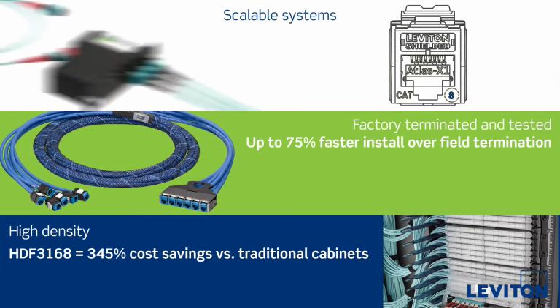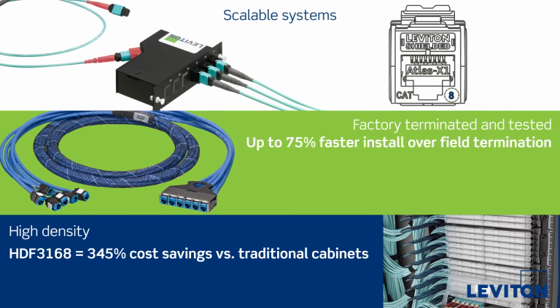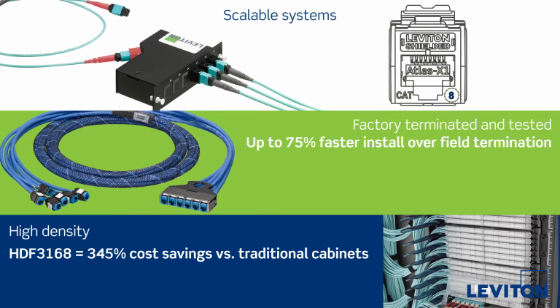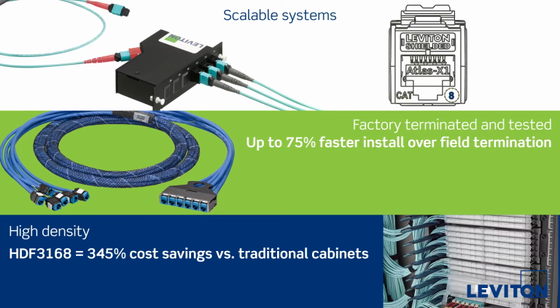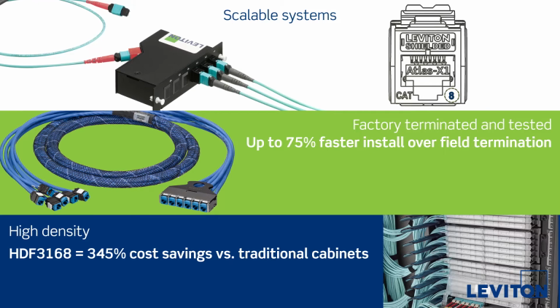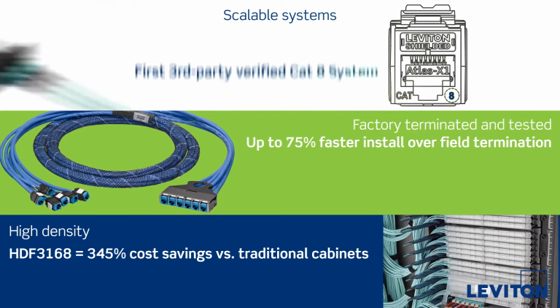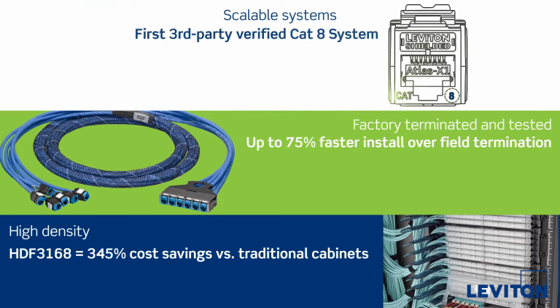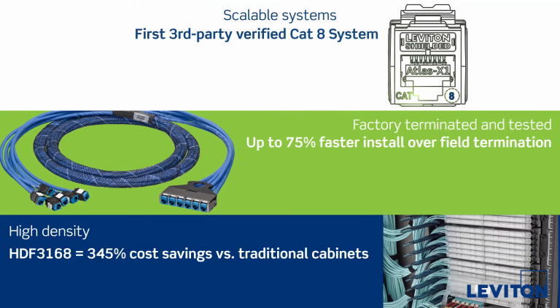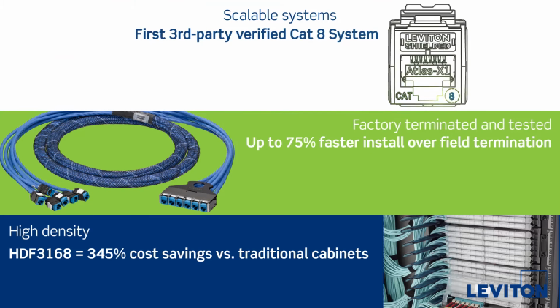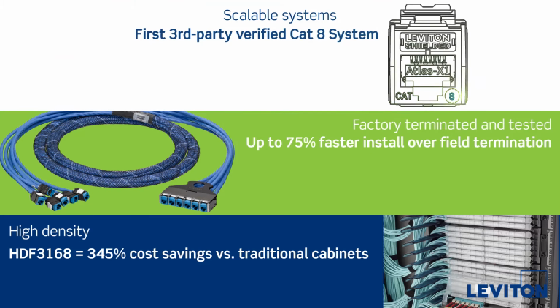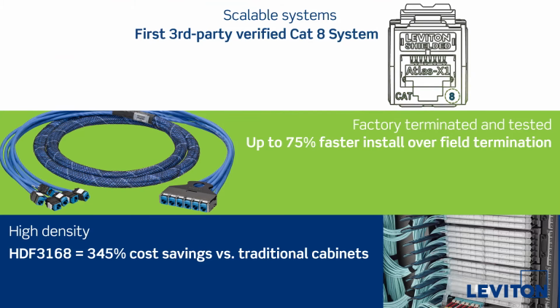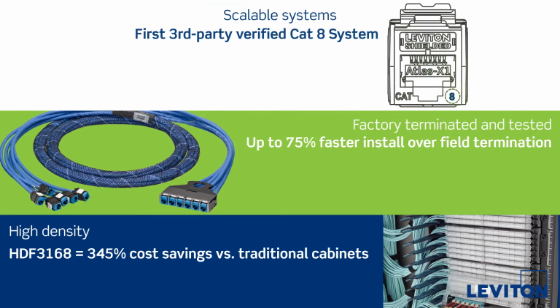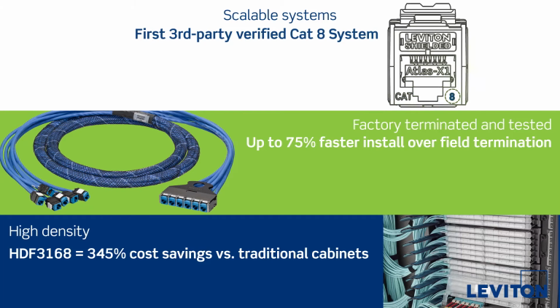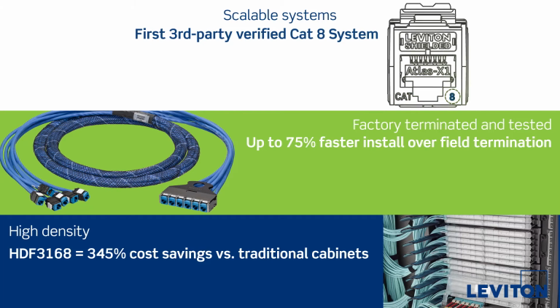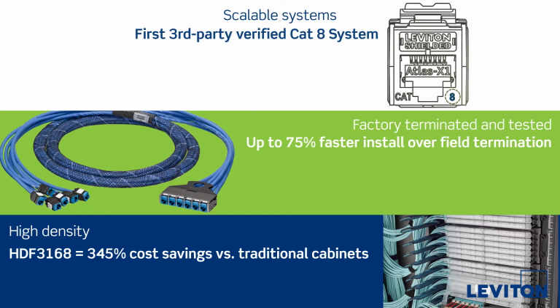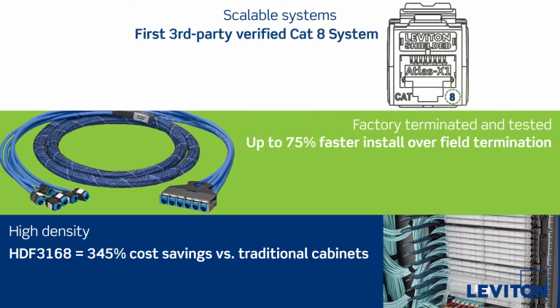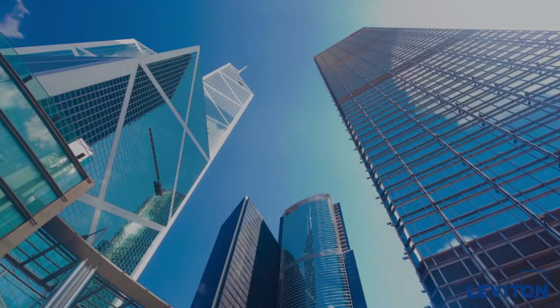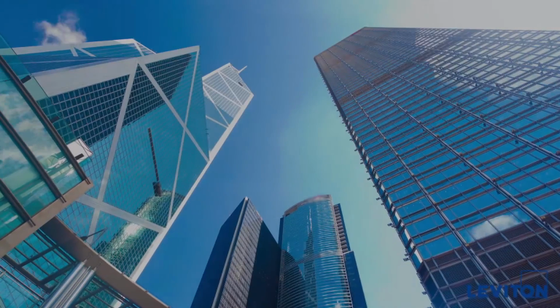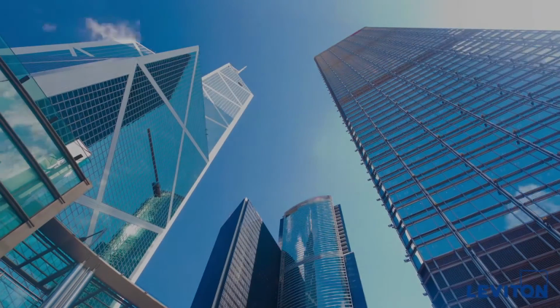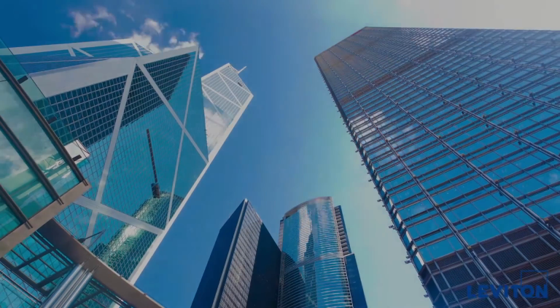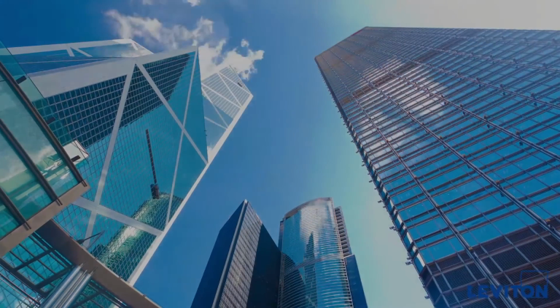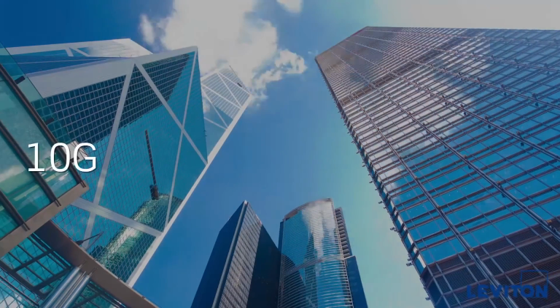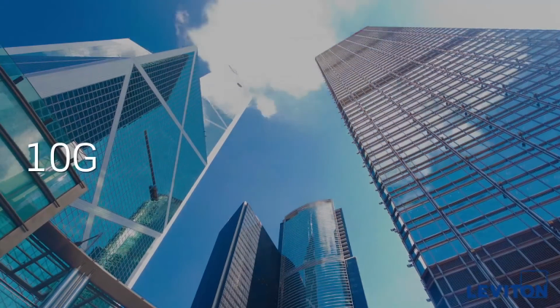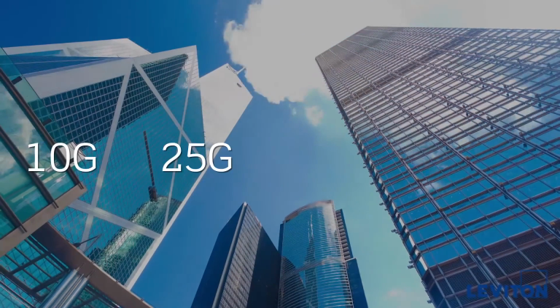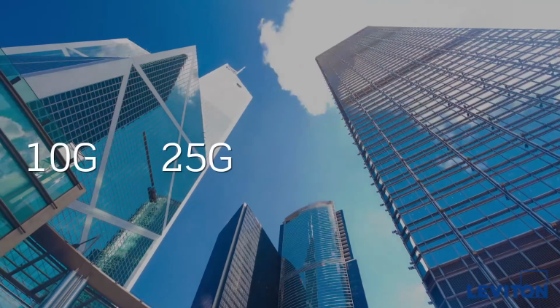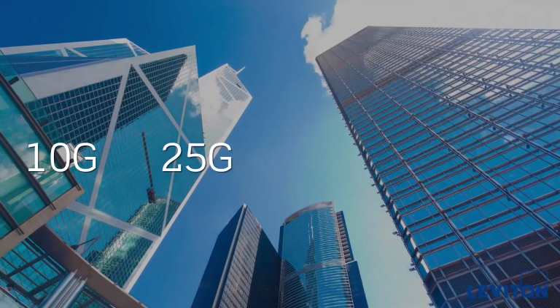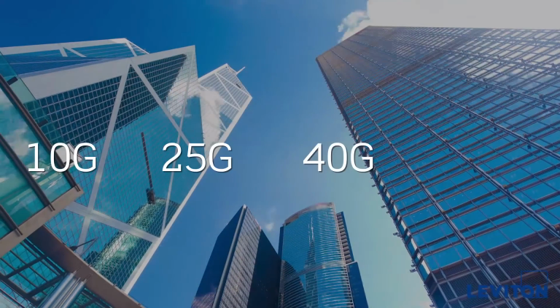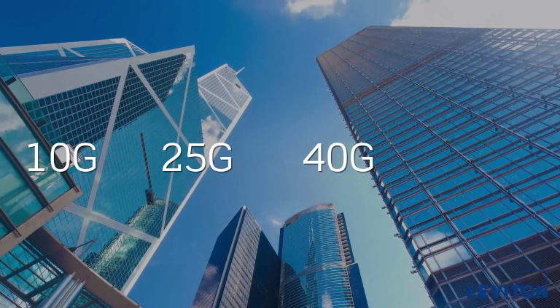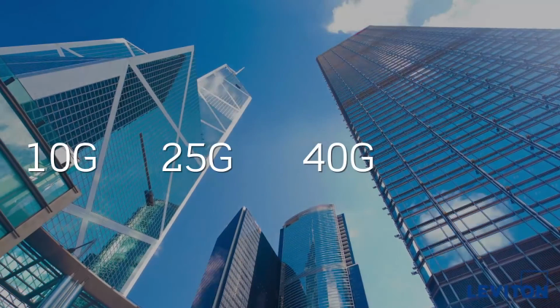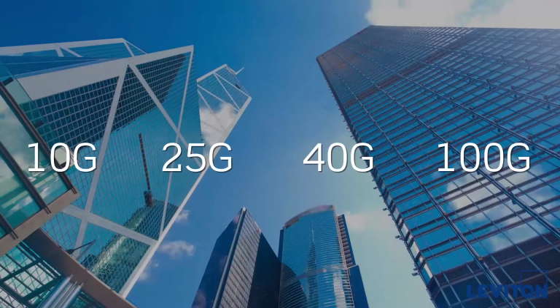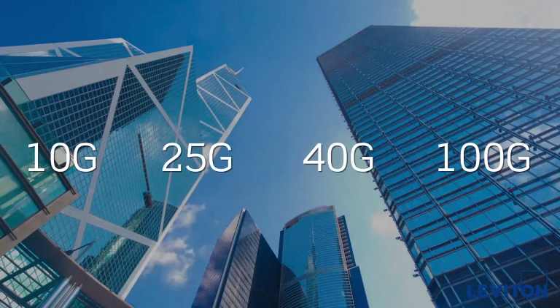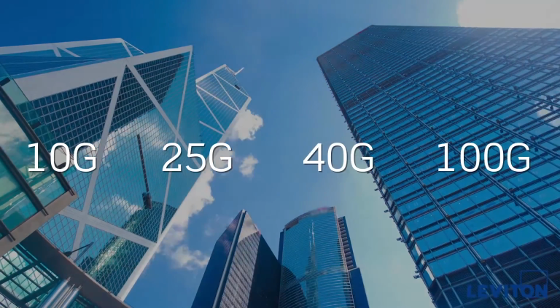Scalable copper and fiber cabling systems work seamlessly with the most advanced Data Center switches, preparing you for network speeds of 10G, 25G, 40G, 100G, and beyond.